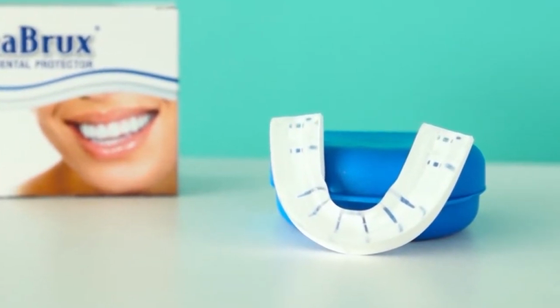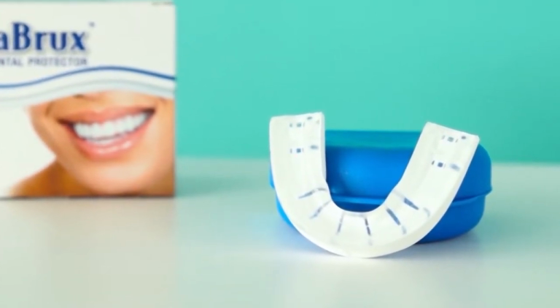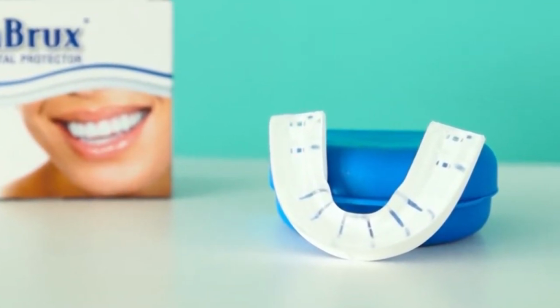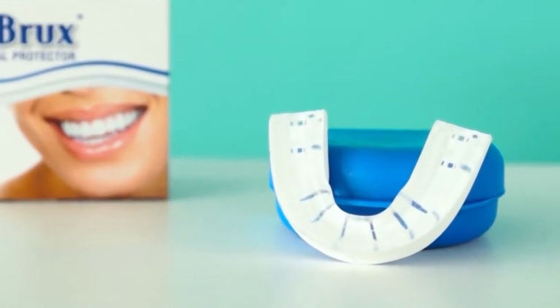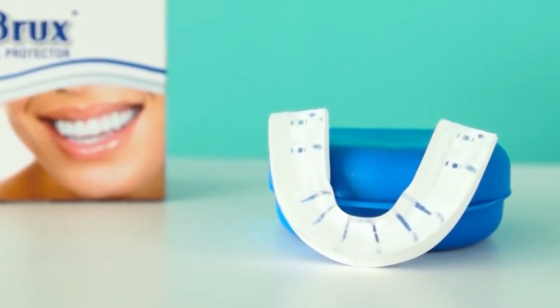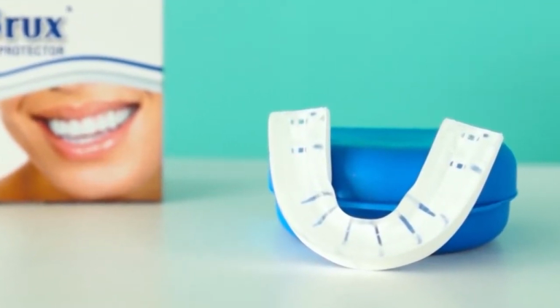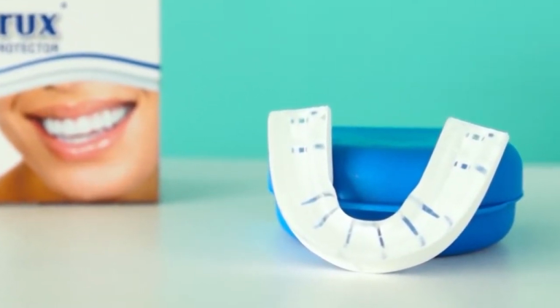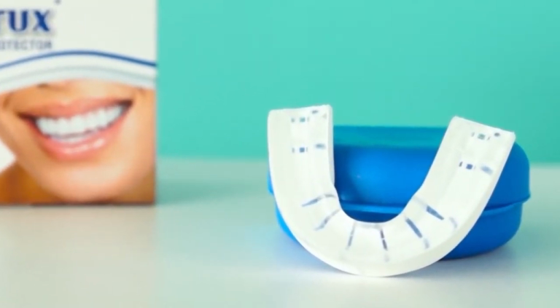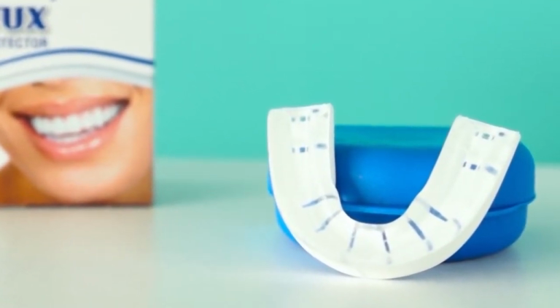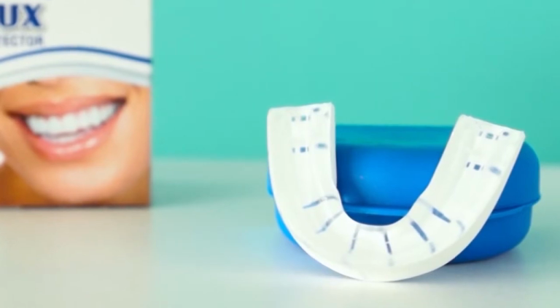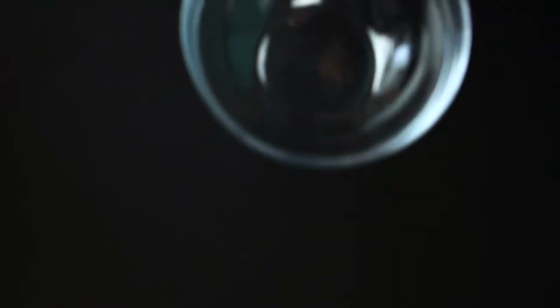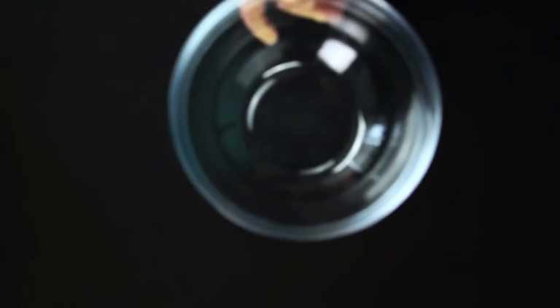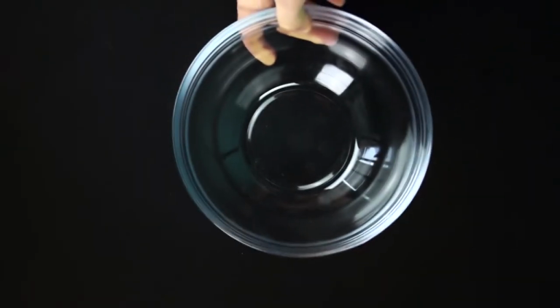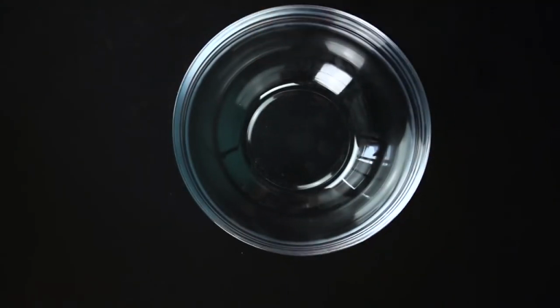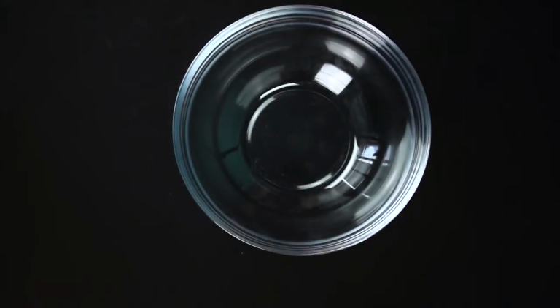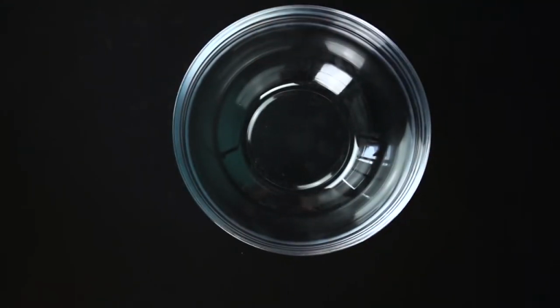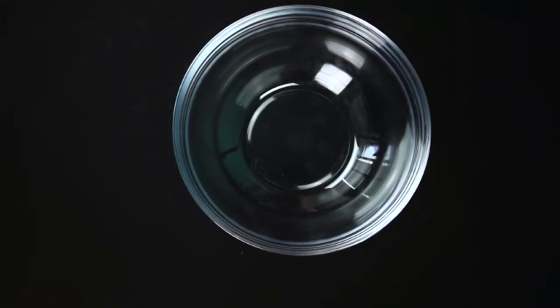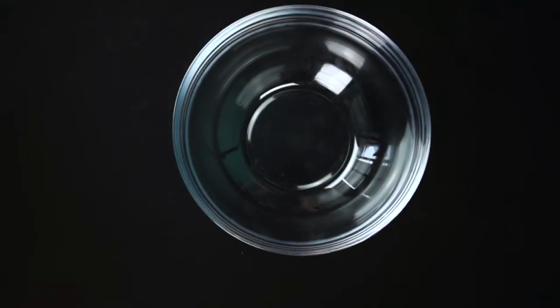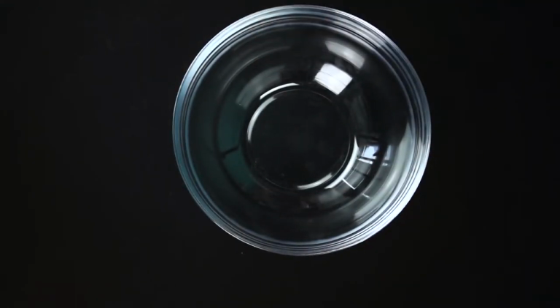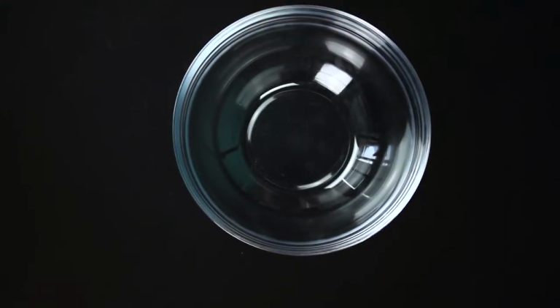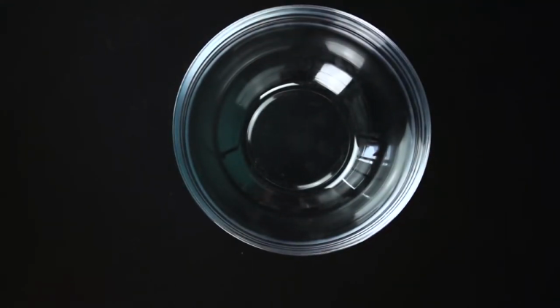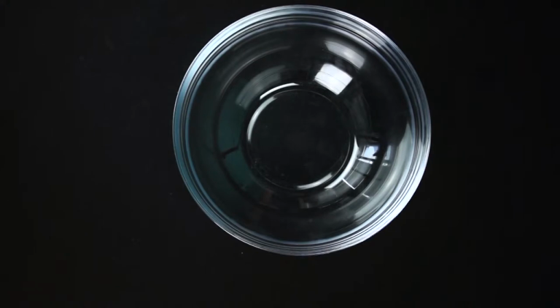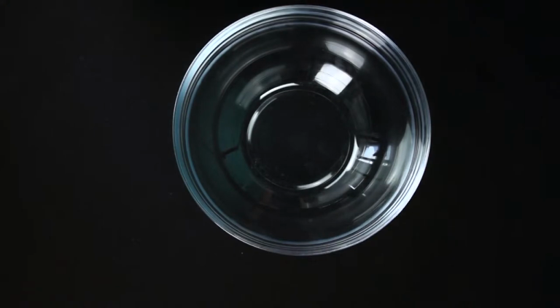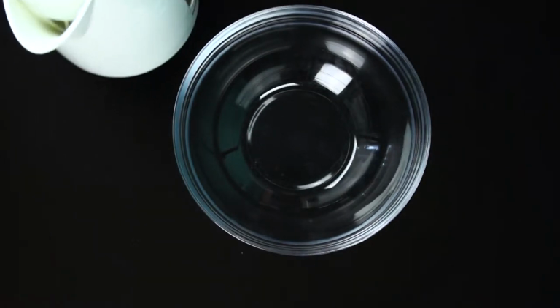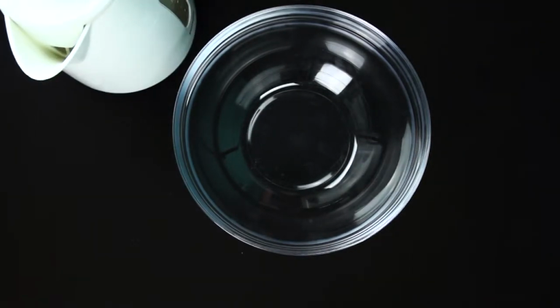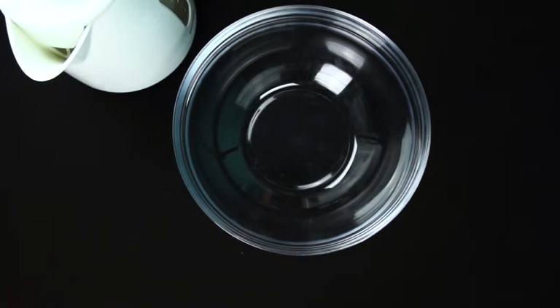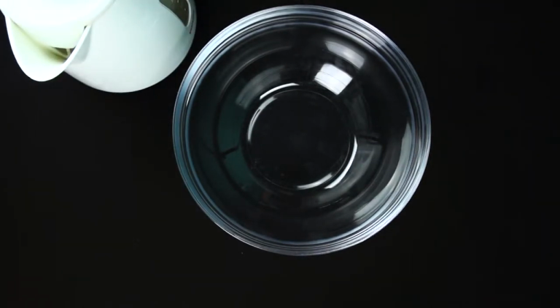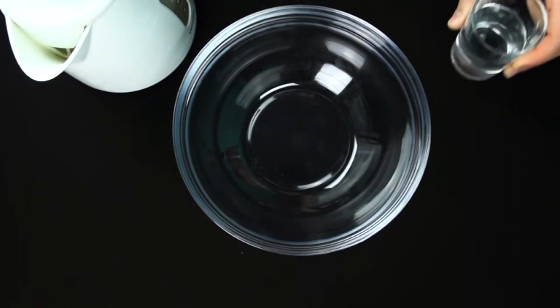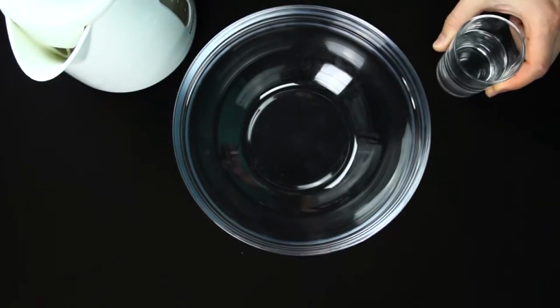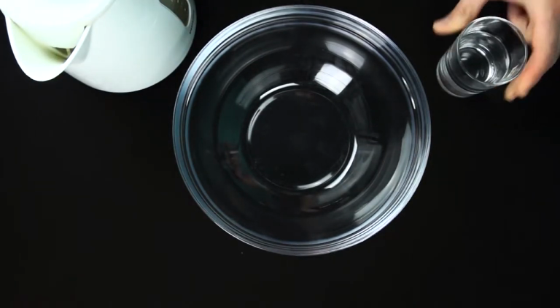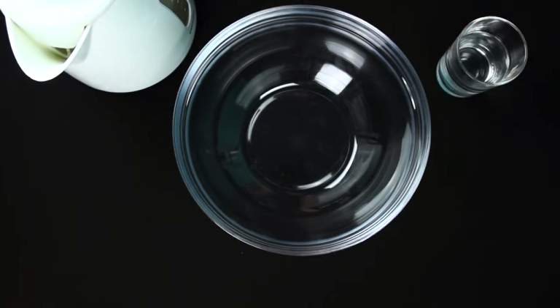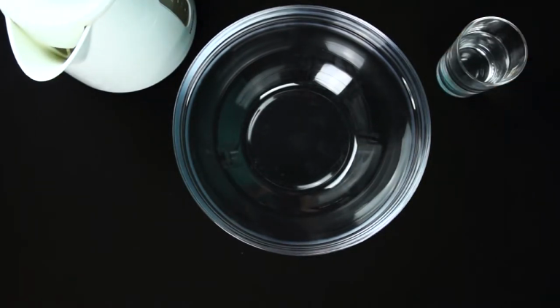SomniShop shows you how to fit the product correctly. Prepare the following items for the fitting procedure: a mid-sized heat-resistant bowl, approximately 1.5 litres of boiling water, and a half glass of lukewarm tap water.